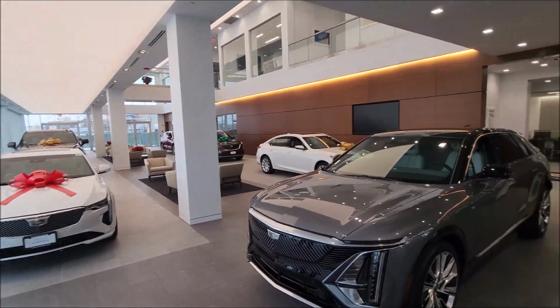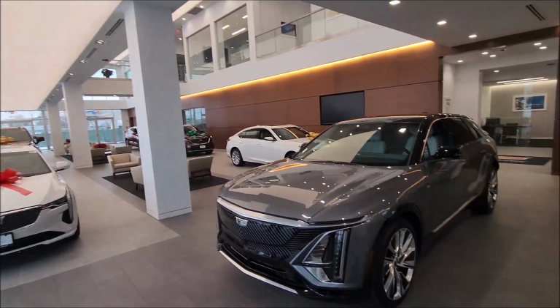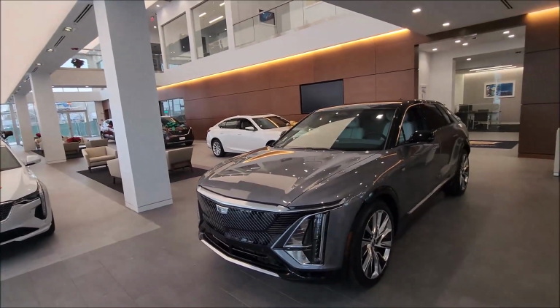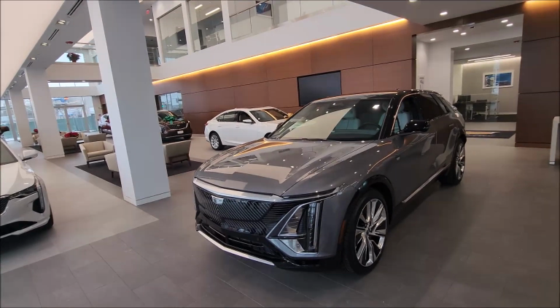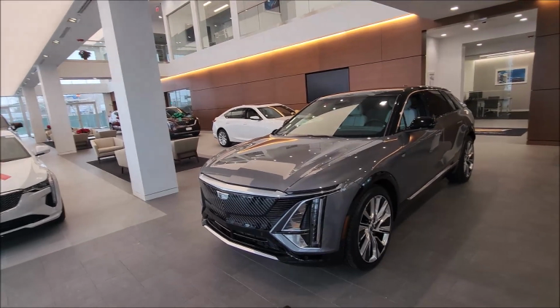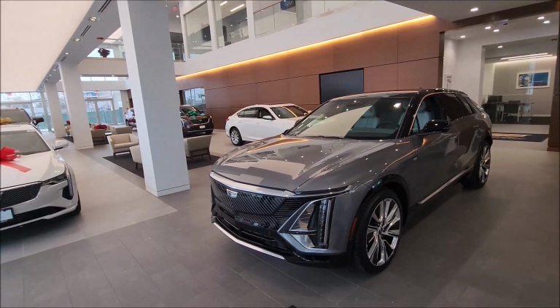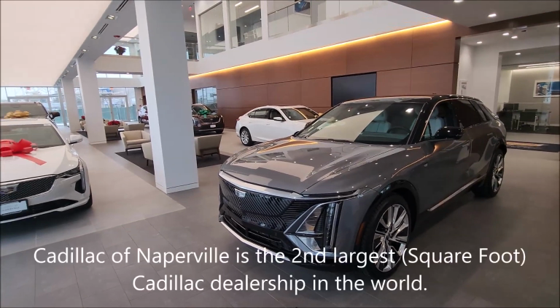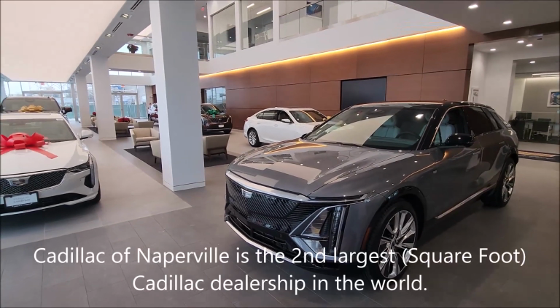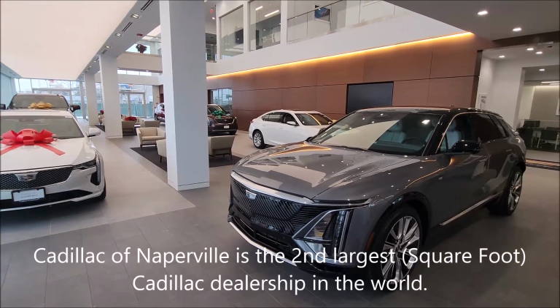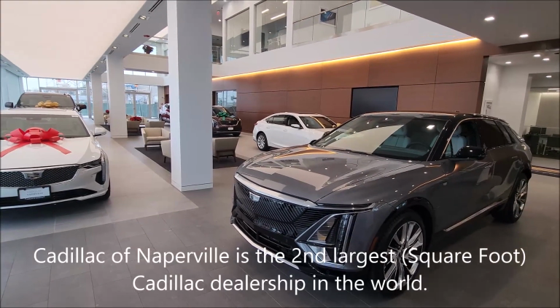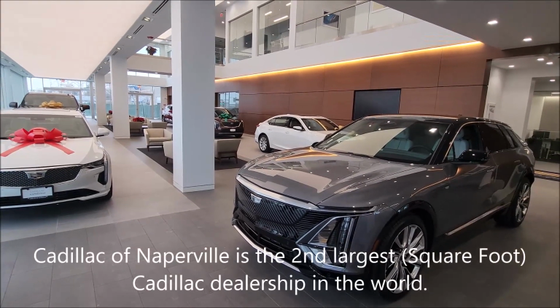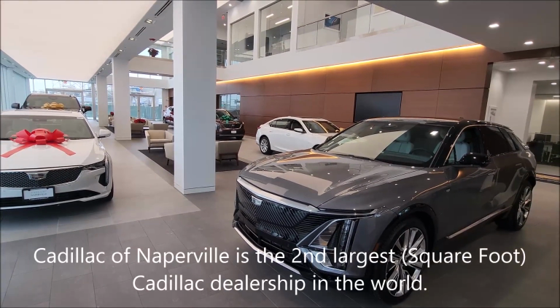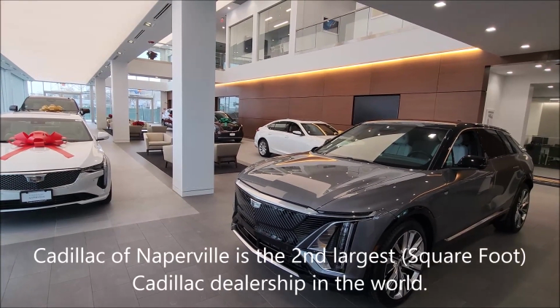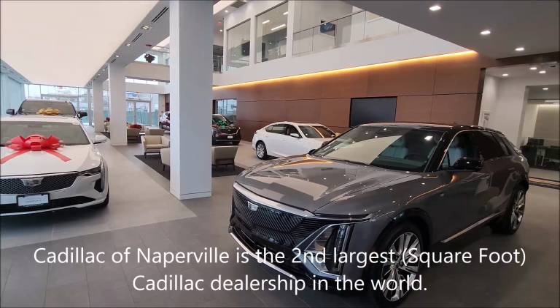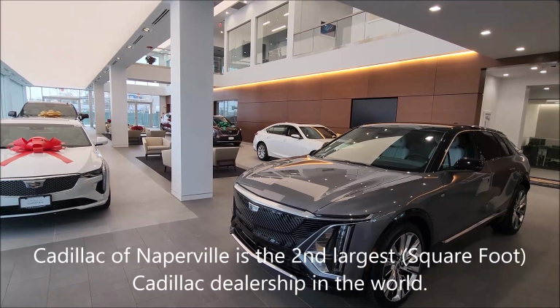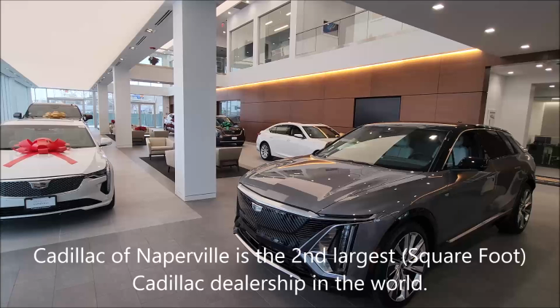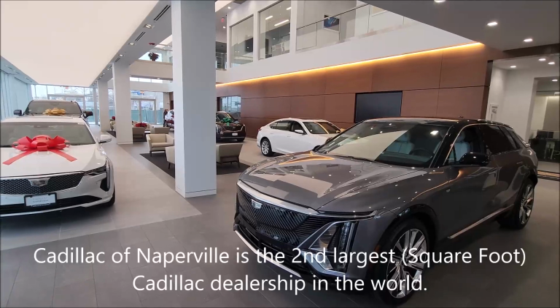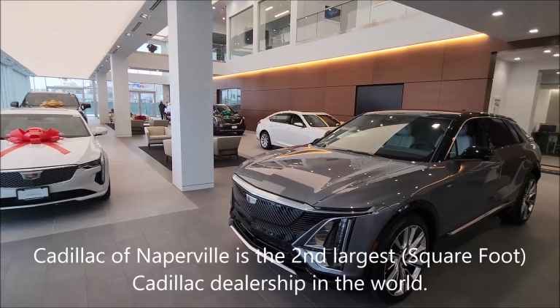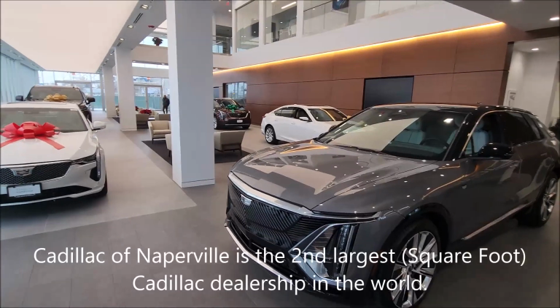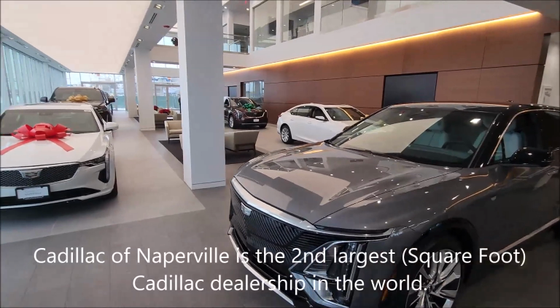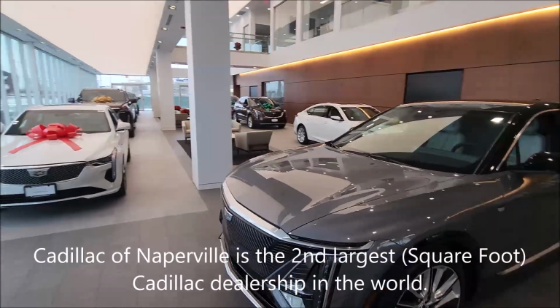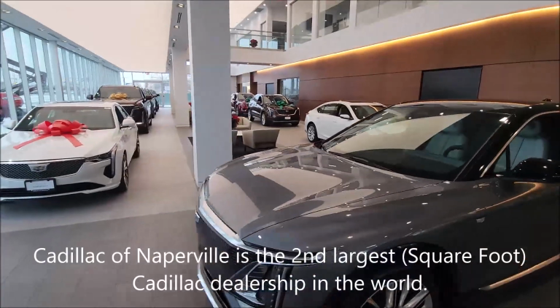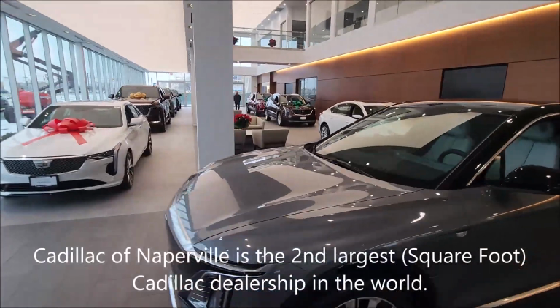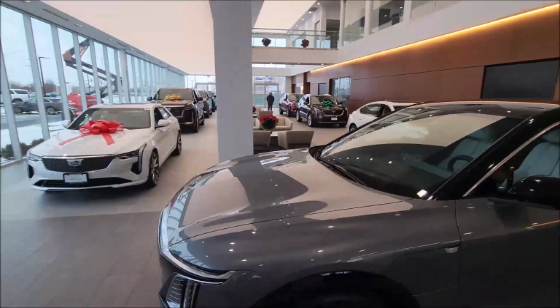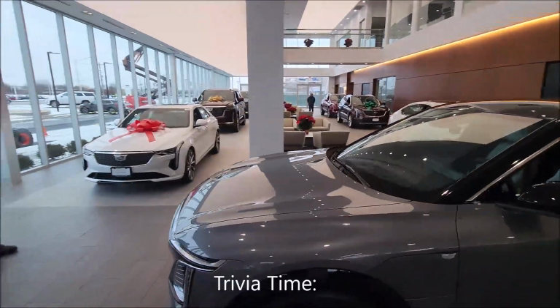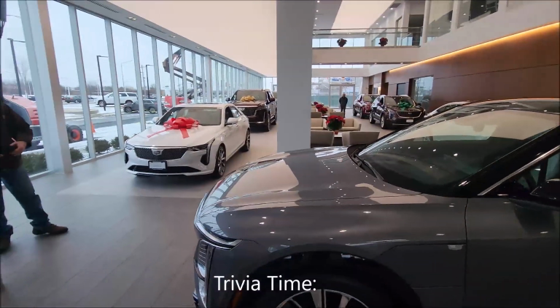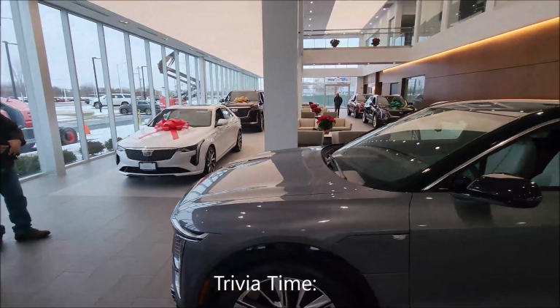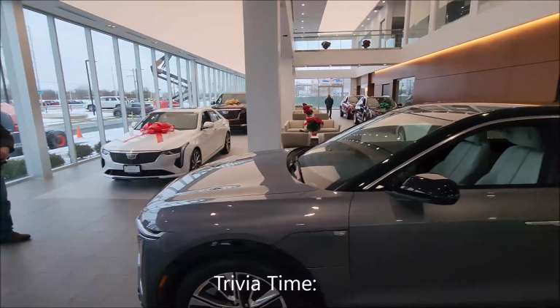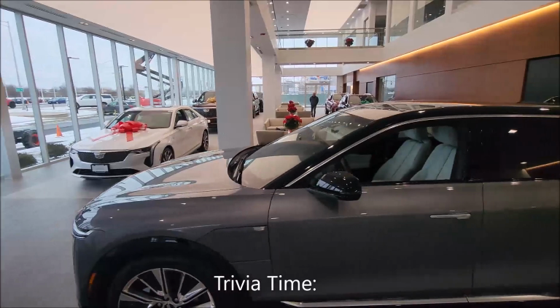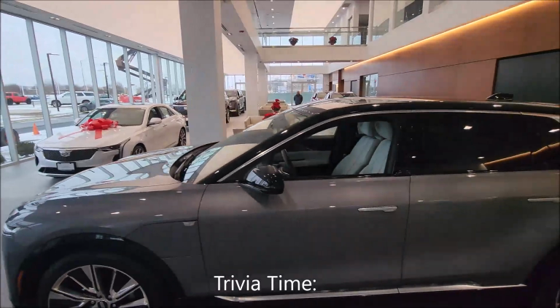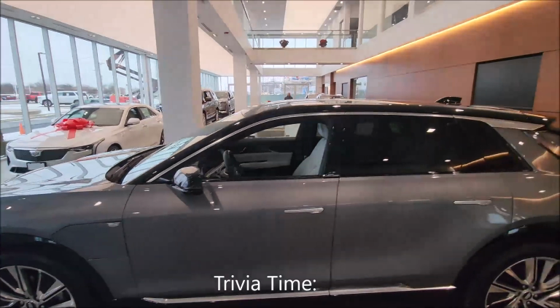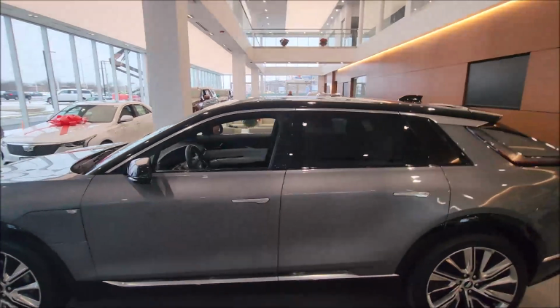It's pretty big. How big is this? Off the top of my head I'm not sure, but I know it's the largest dealership in the country. And this is just the first floor — we do have the second floor.